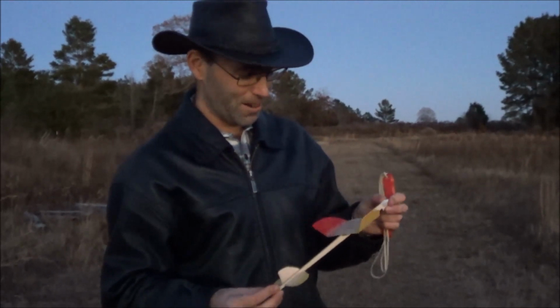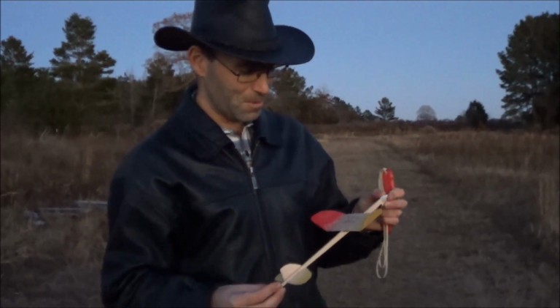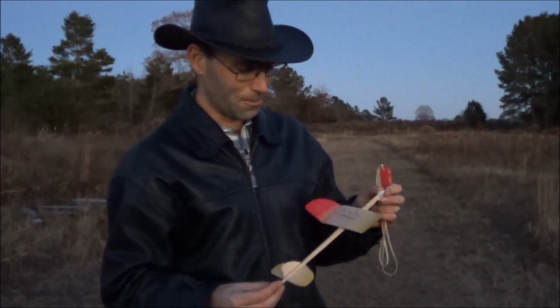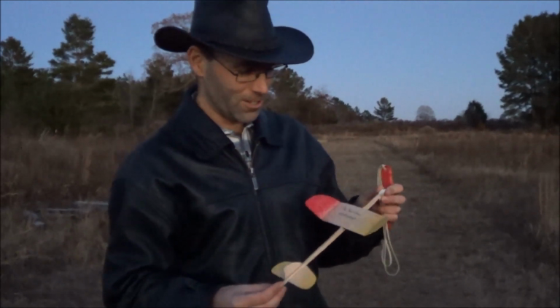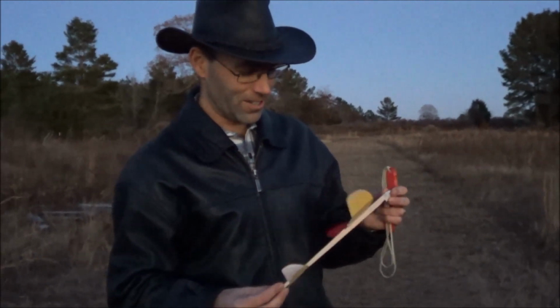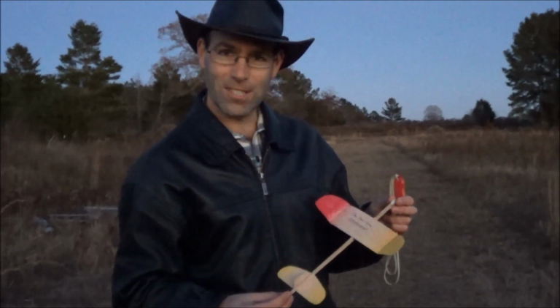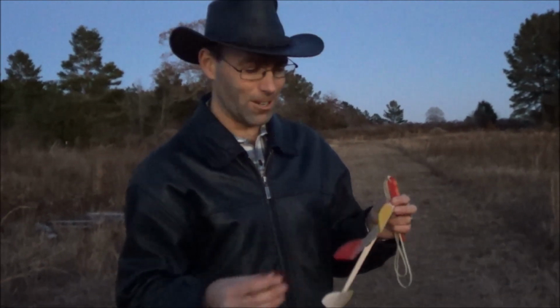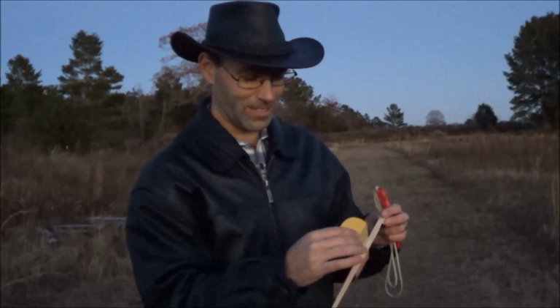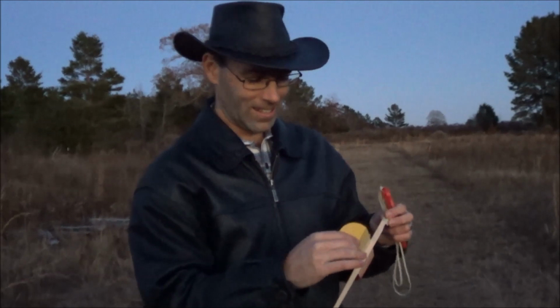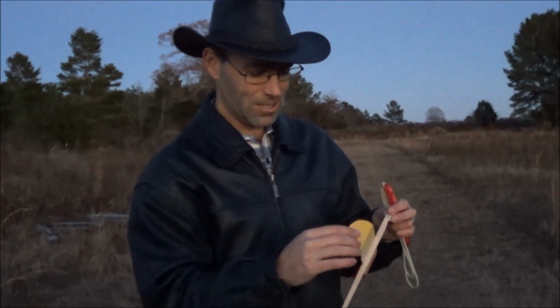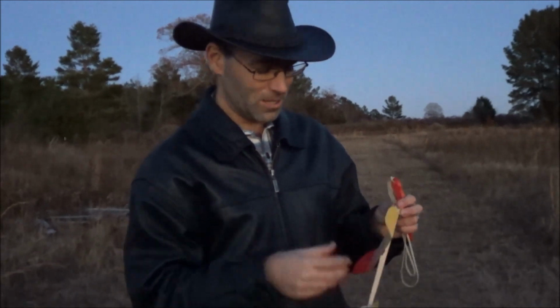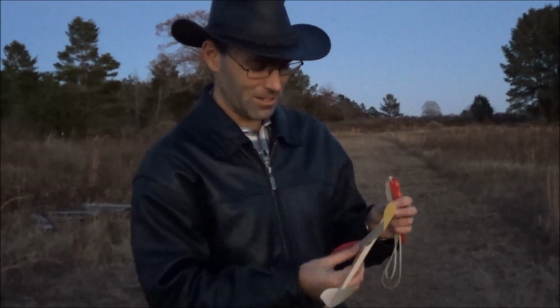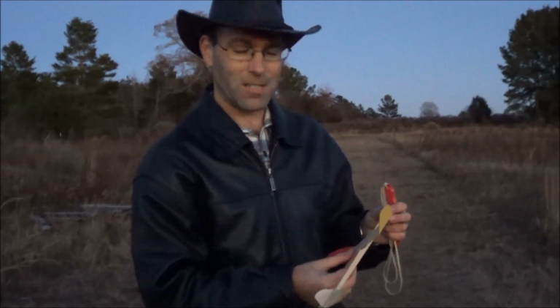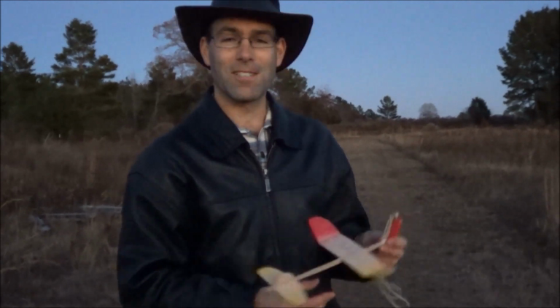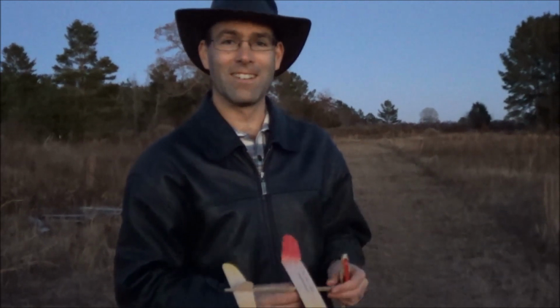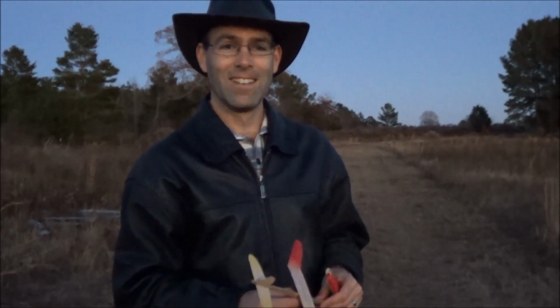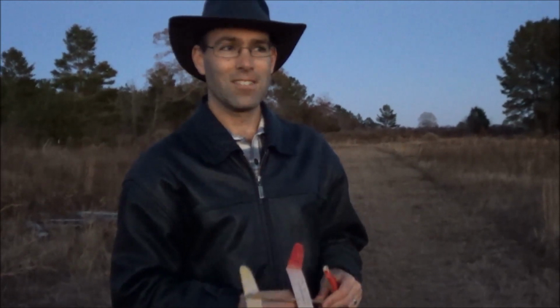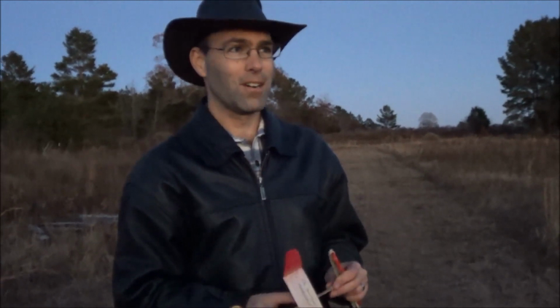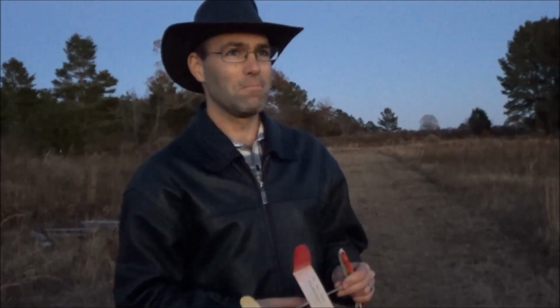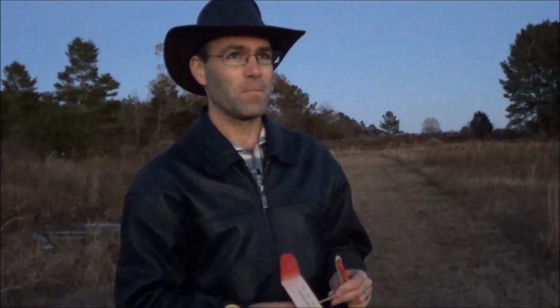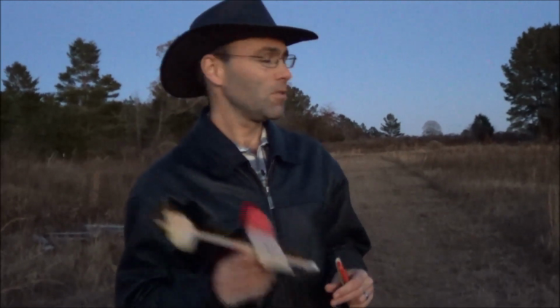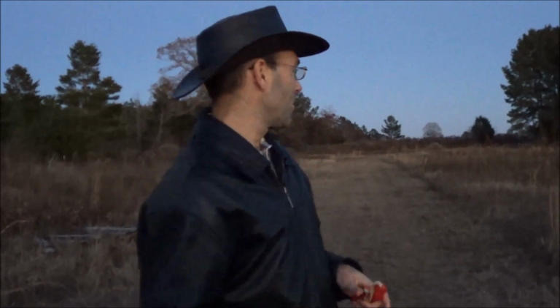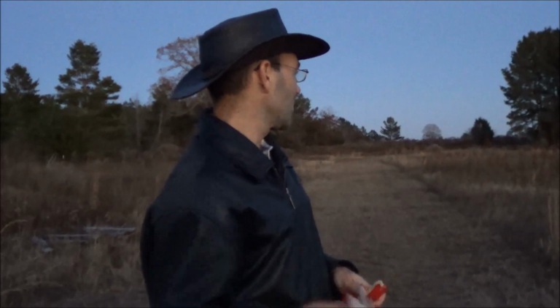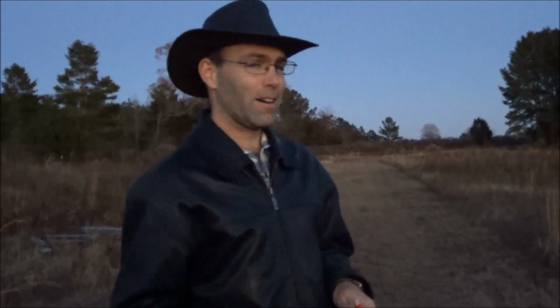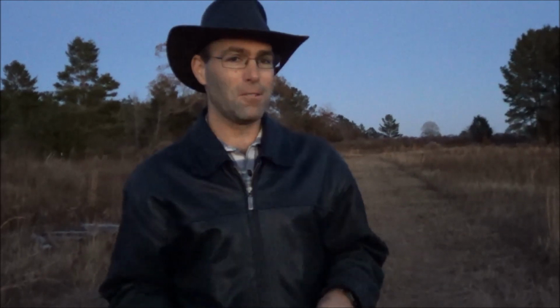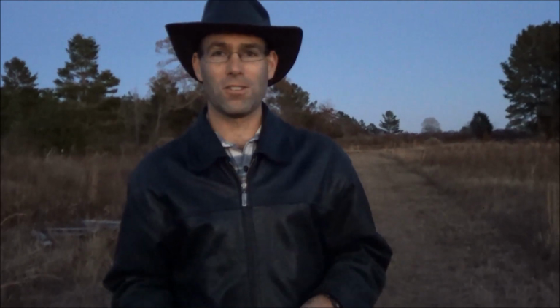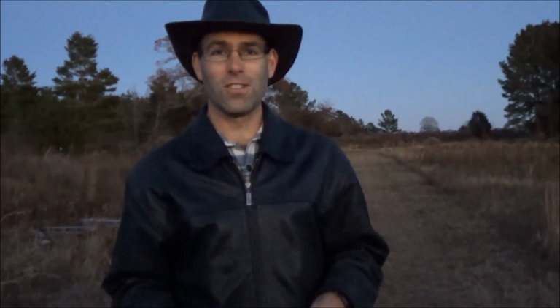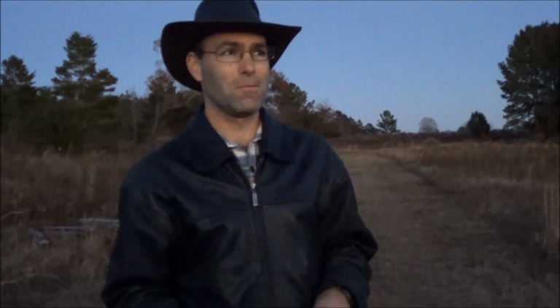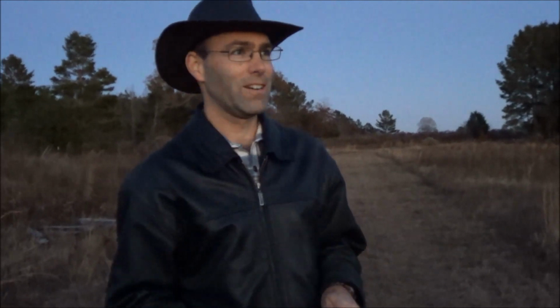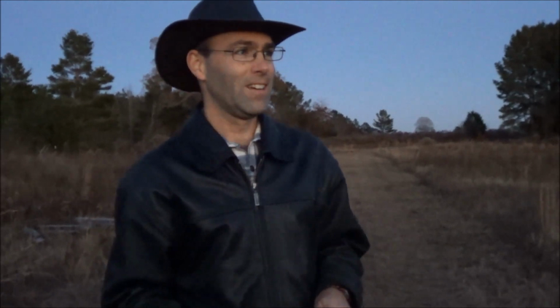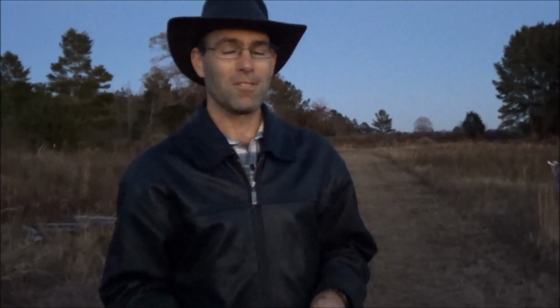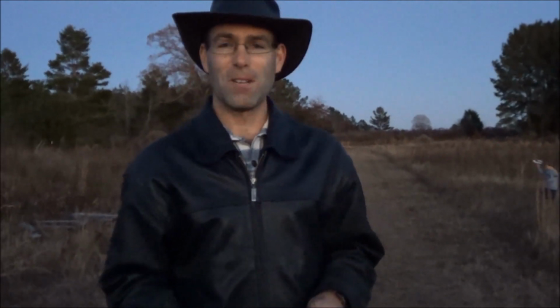The next thing we'll do is launch it on a rocket. I'm going to have to be careful what I launch it on though, since it's fluttering — it'll teach me to sand those wings quite so thin. So we'll take a brief pause, I'm going to have Hope launch hers, and then we'll go from there.